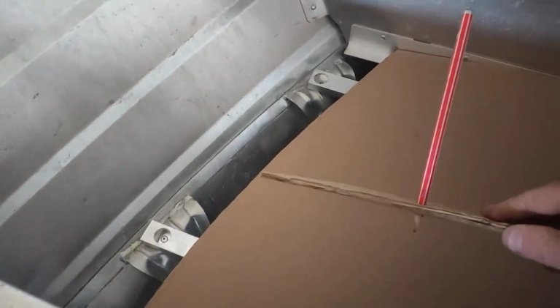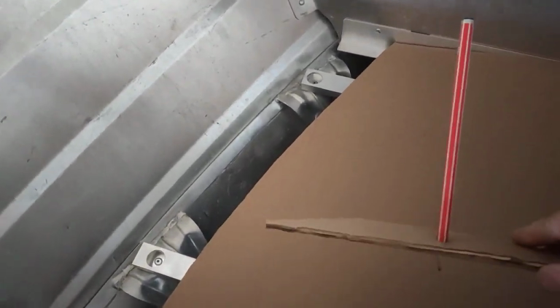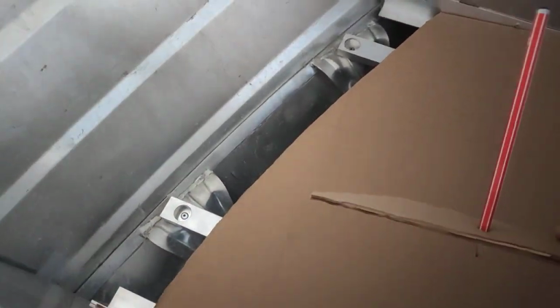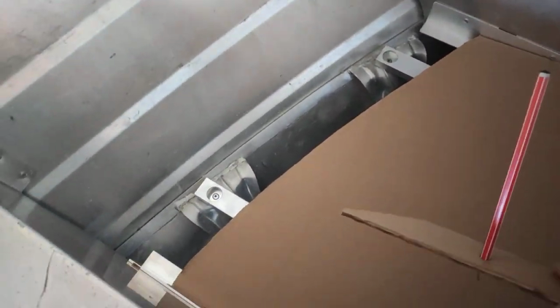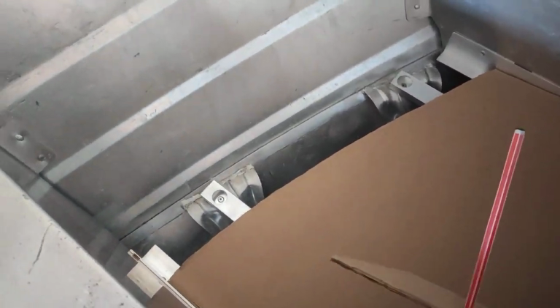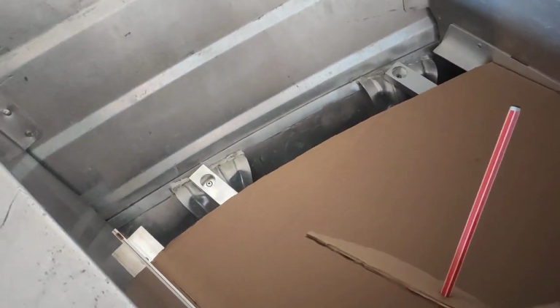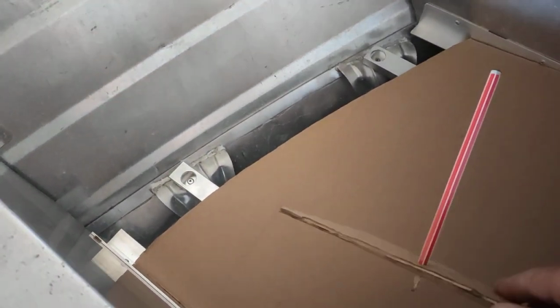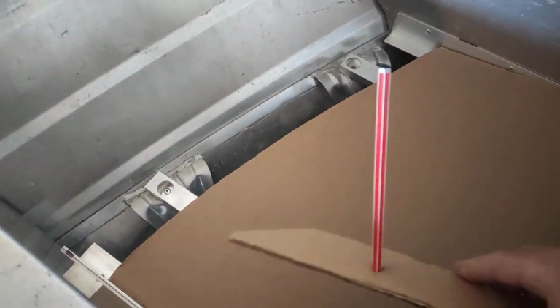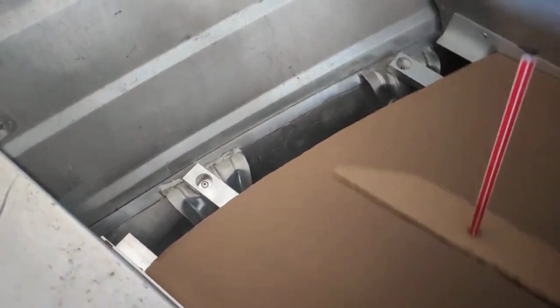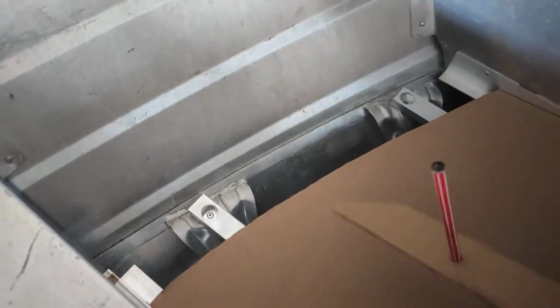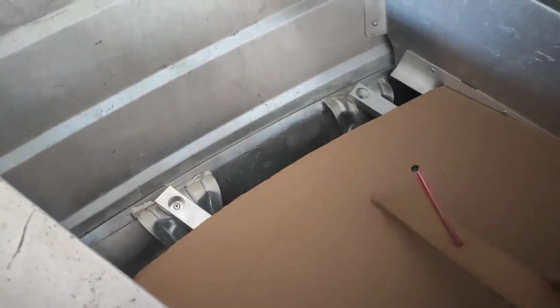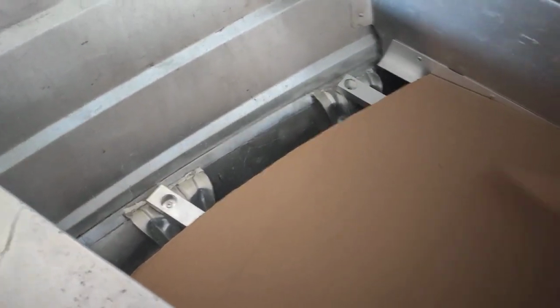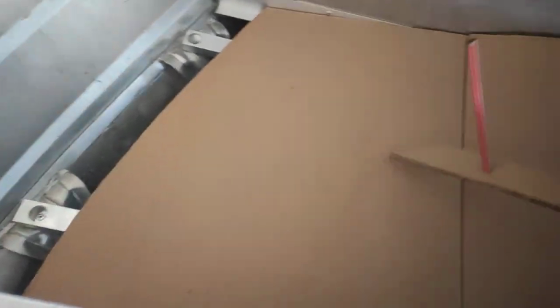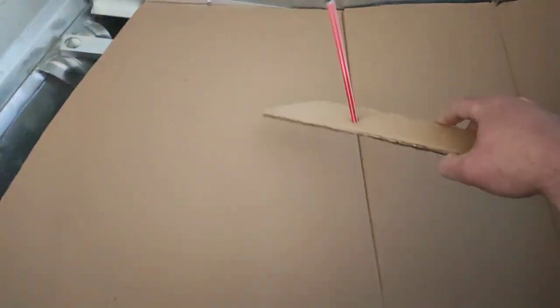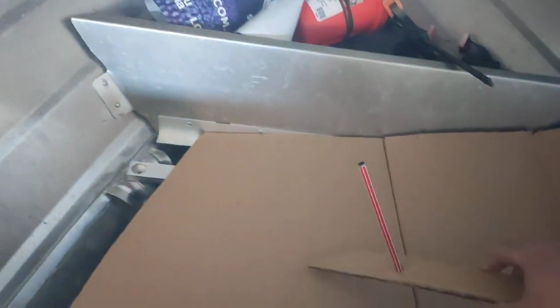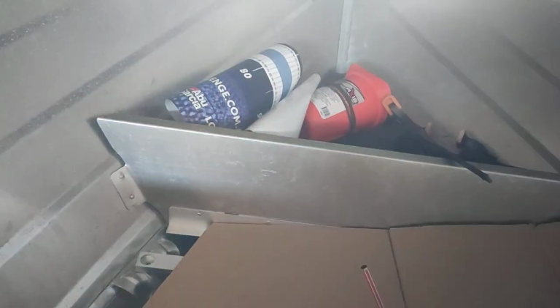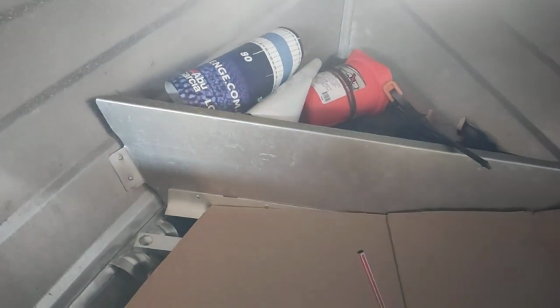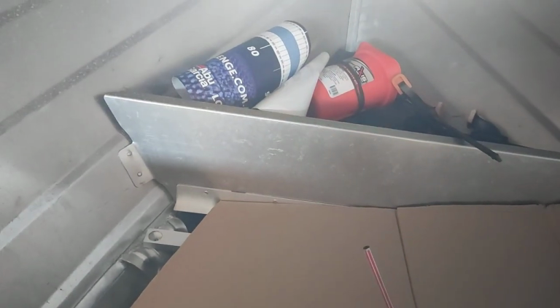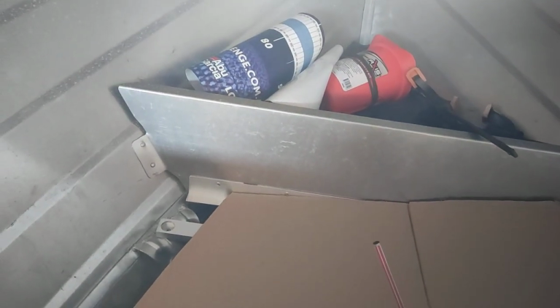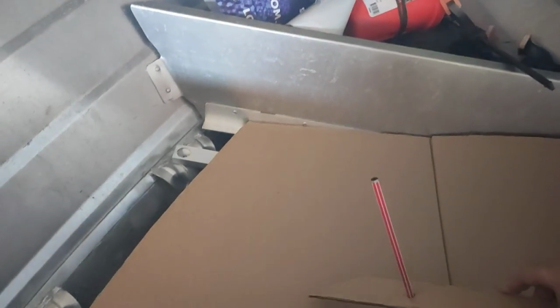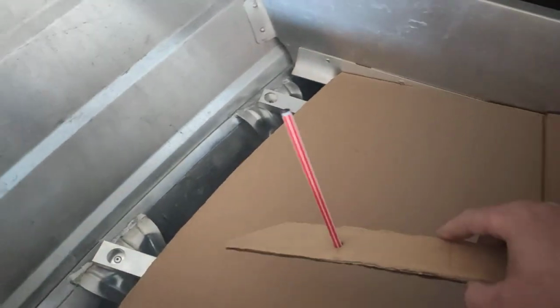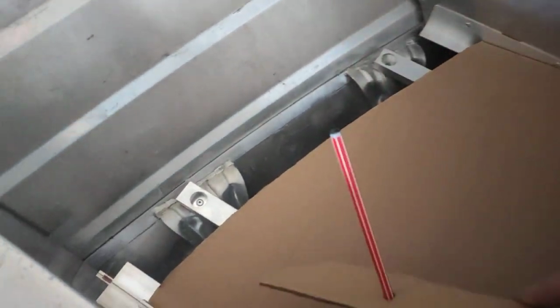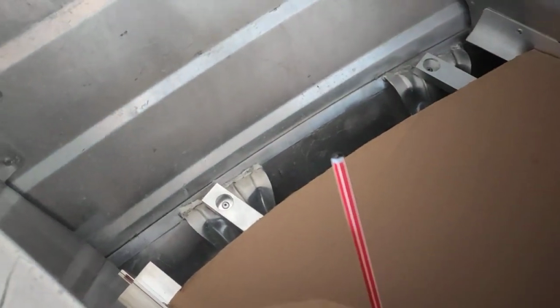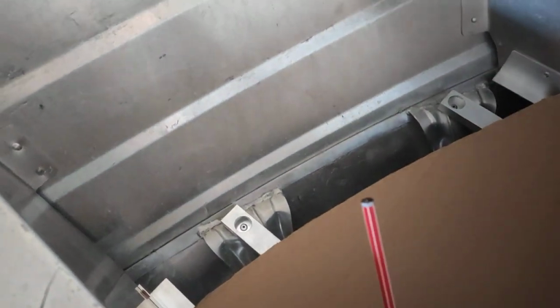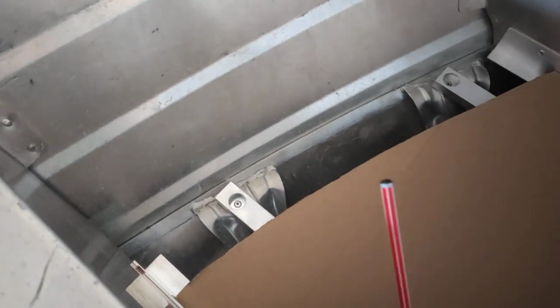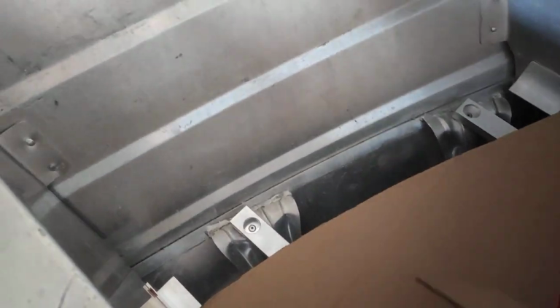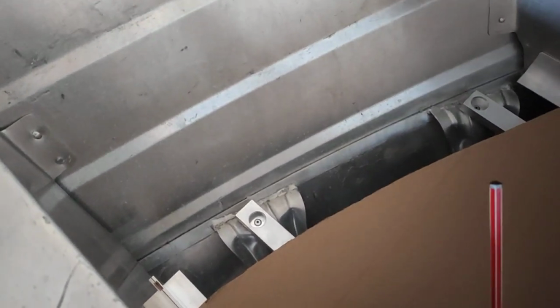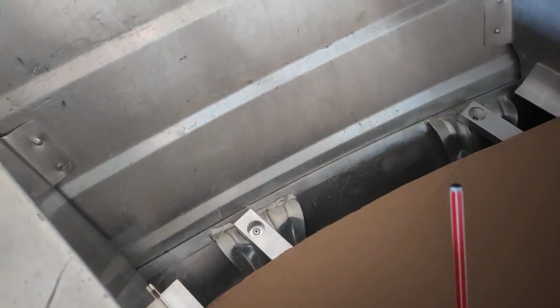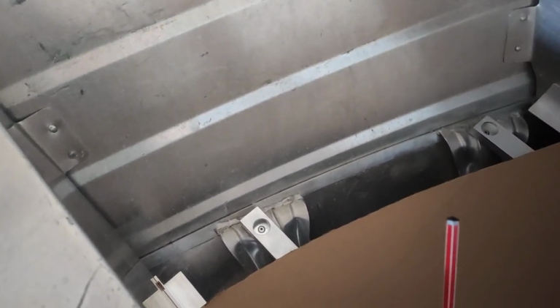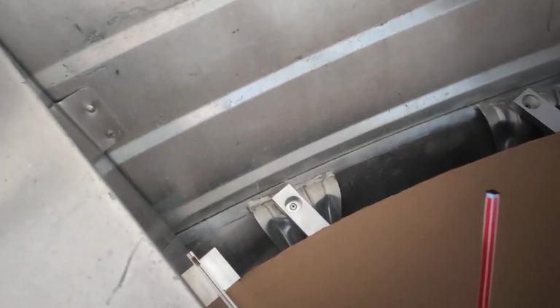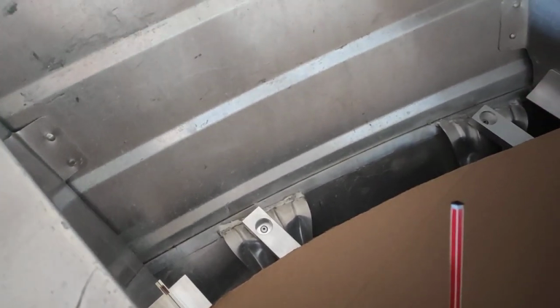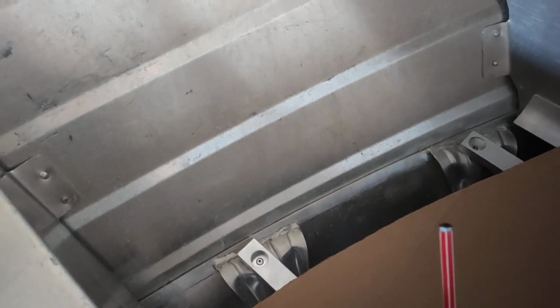G'day fishers. I'll just show you how I followed the curve. I'm just putting a floor up in the front of my tinny, just so it's flat rather than having everything sitting down in the V with little bits of water on it.